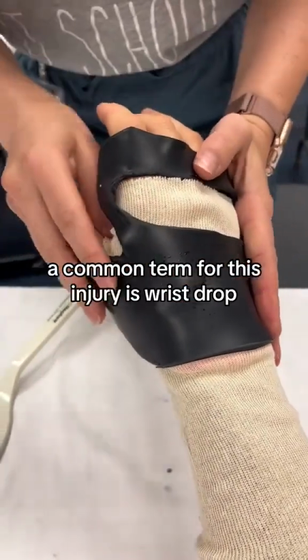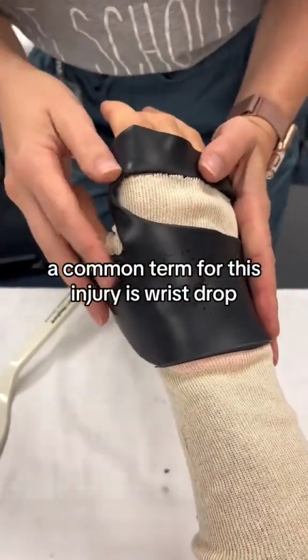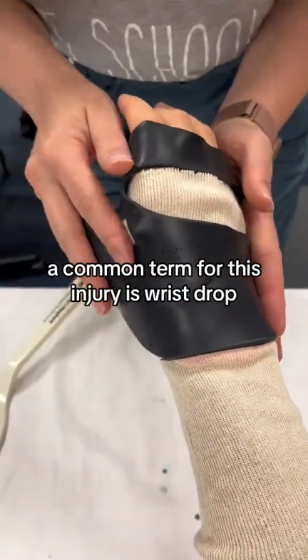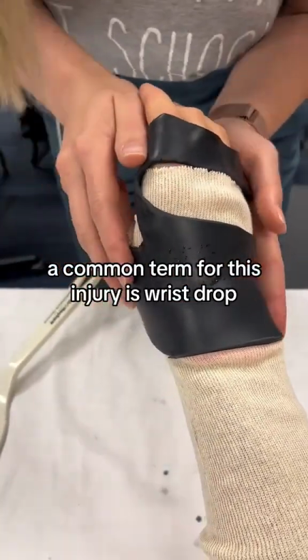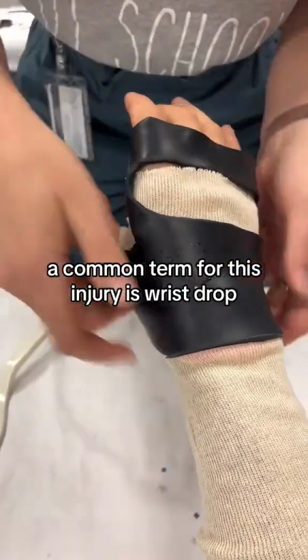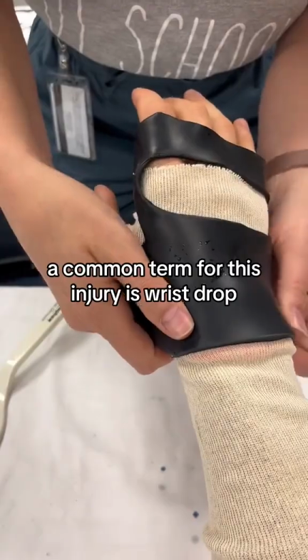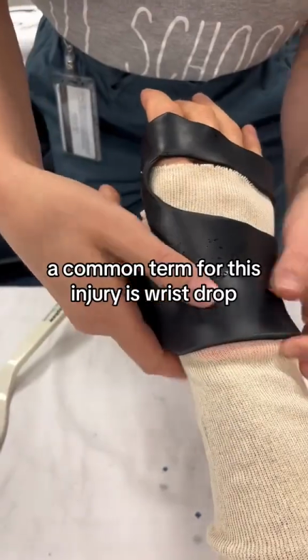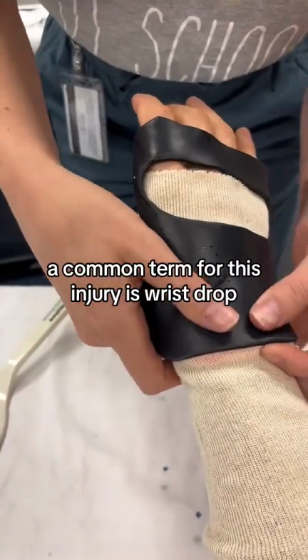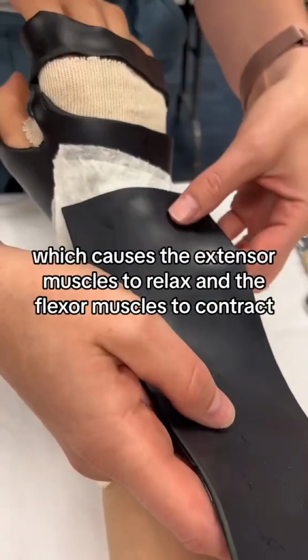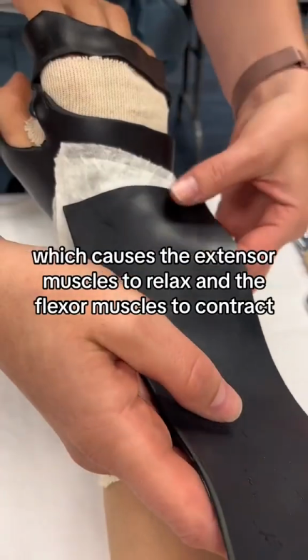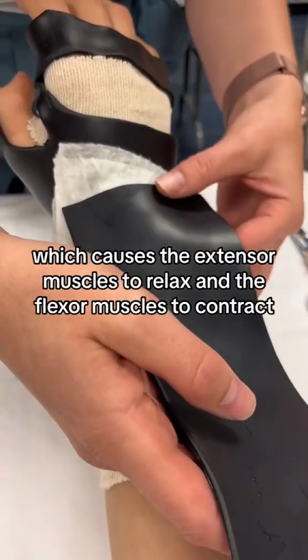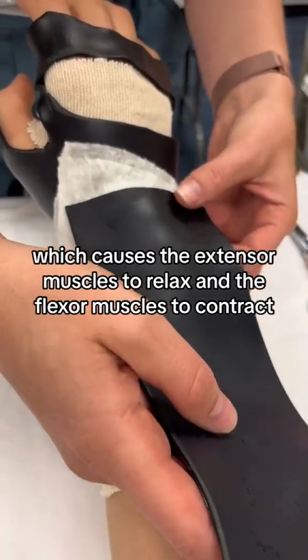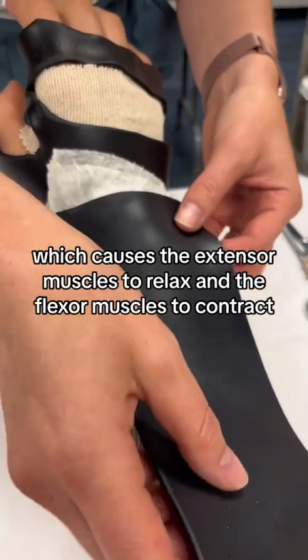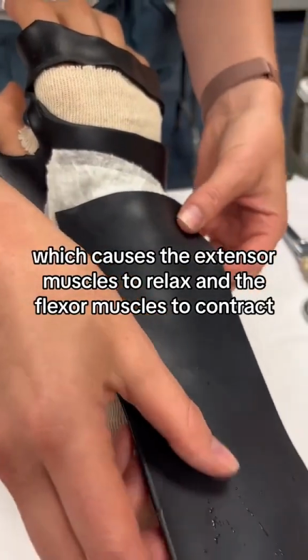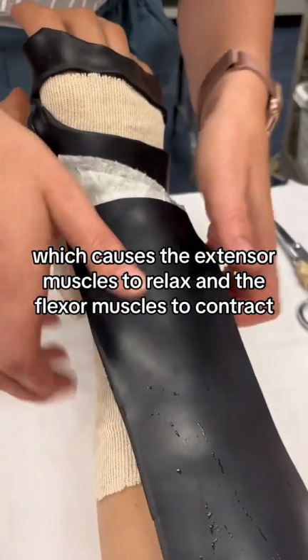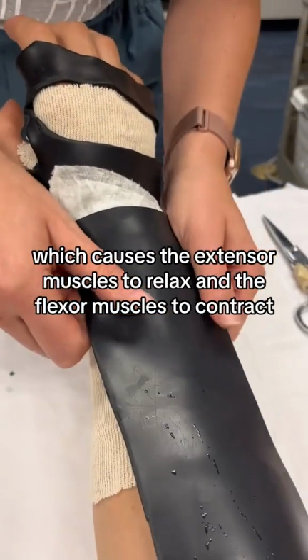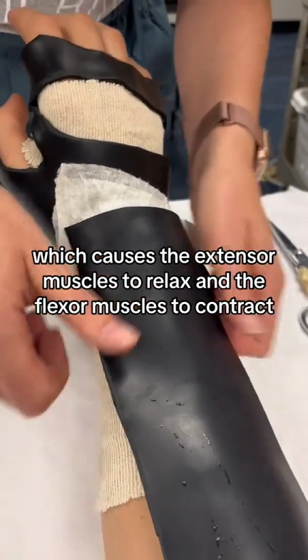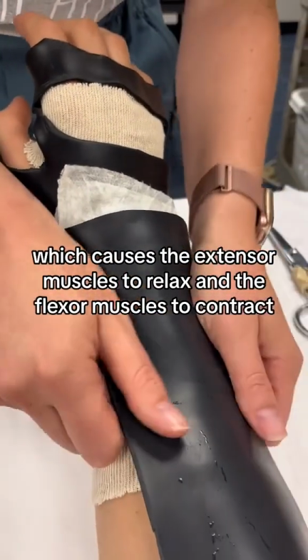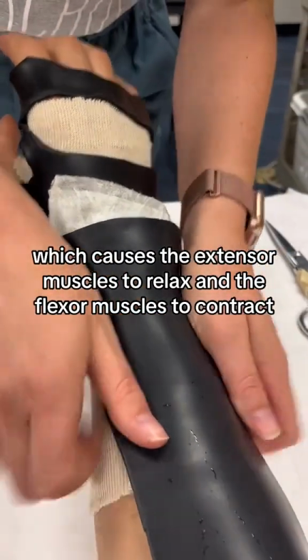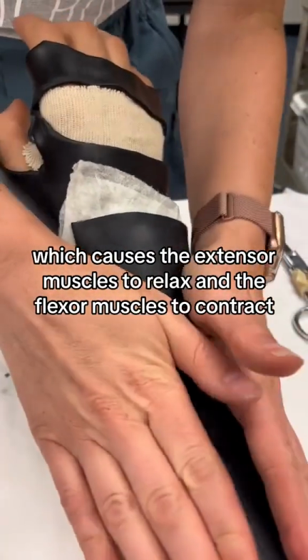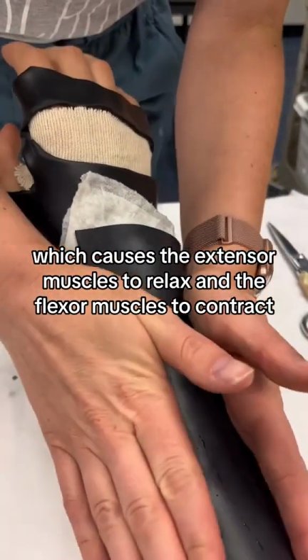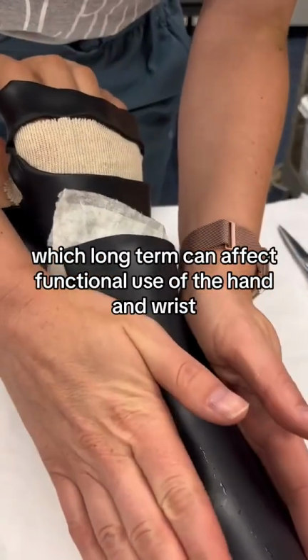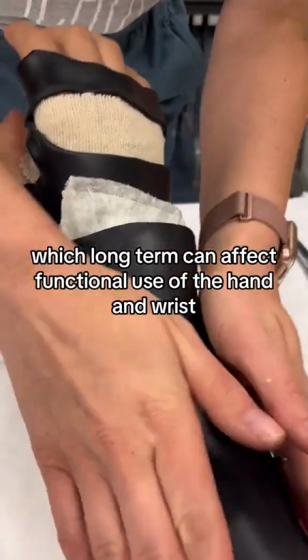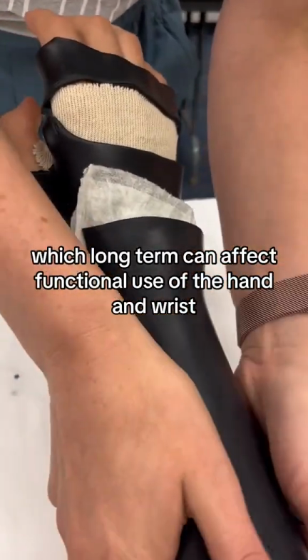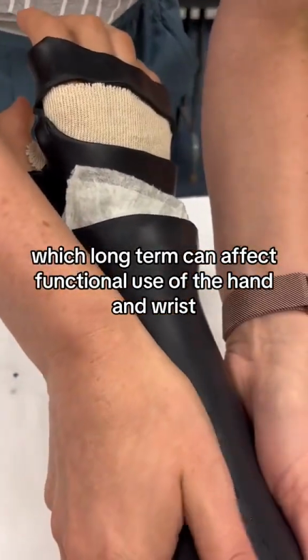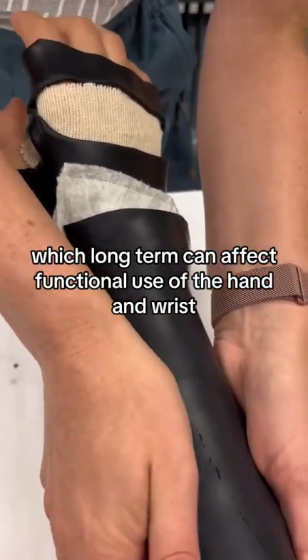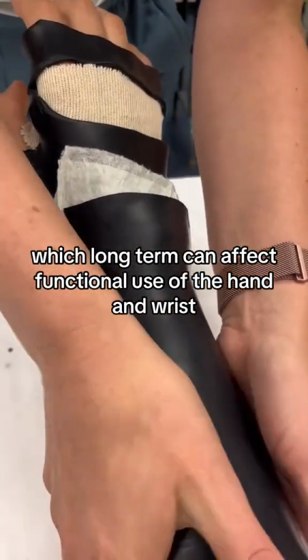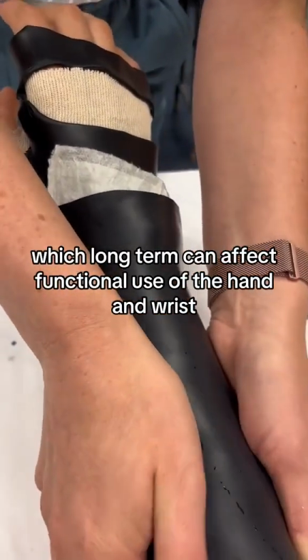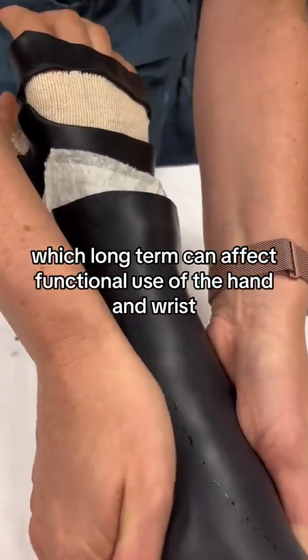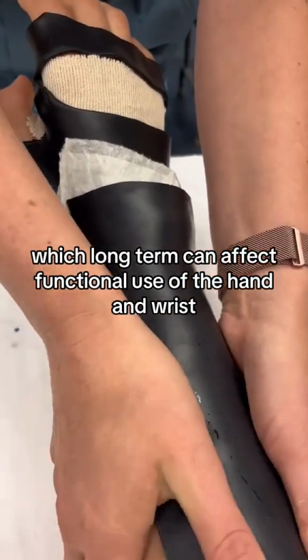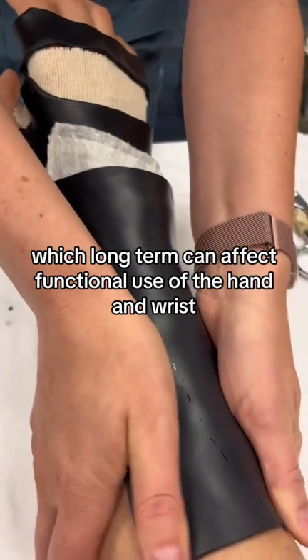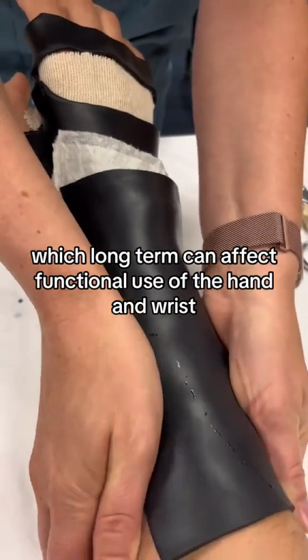A common term for this injury is wrist drop, which causes the extensor muscles to relax and the flexor muscles to contract, which, long term, can affect functional use of the hand and wrist.